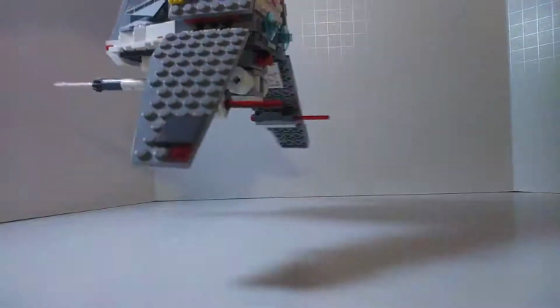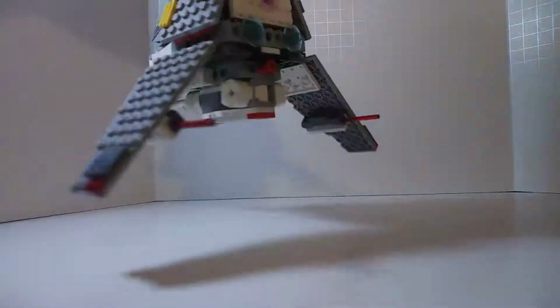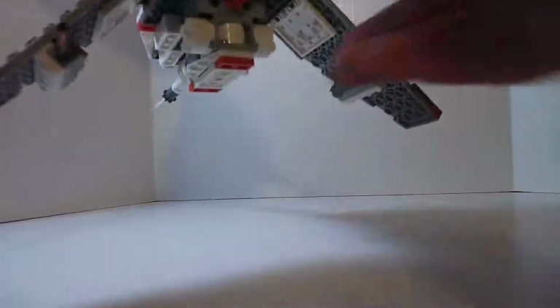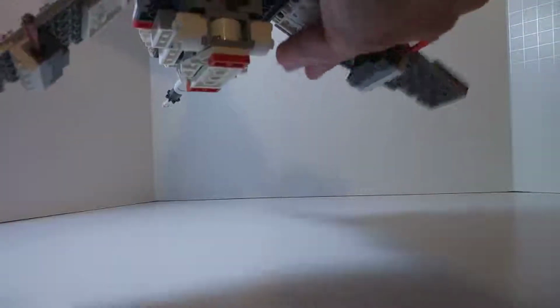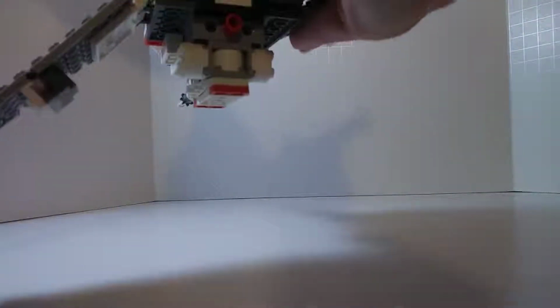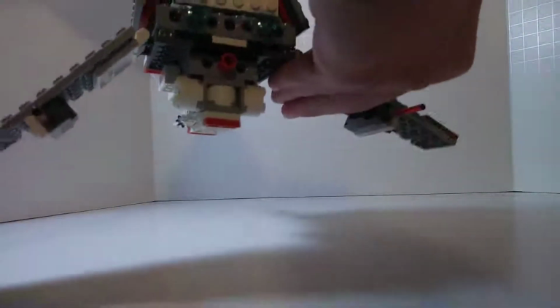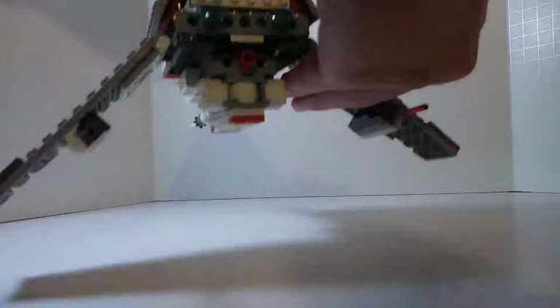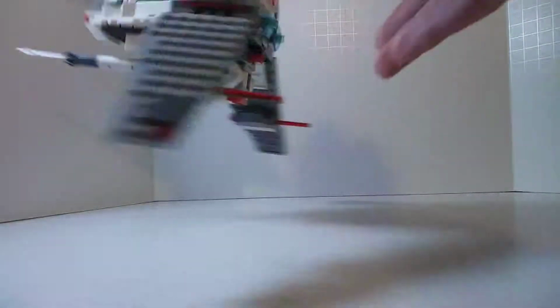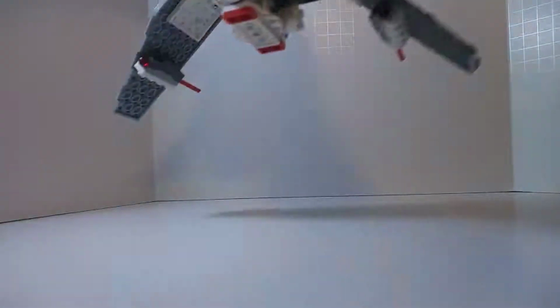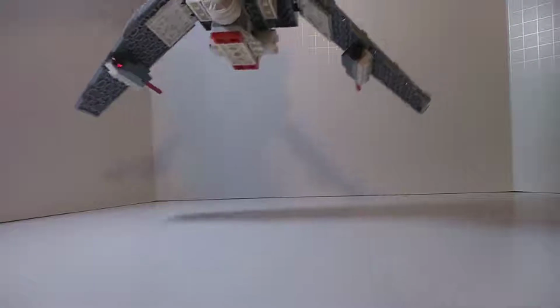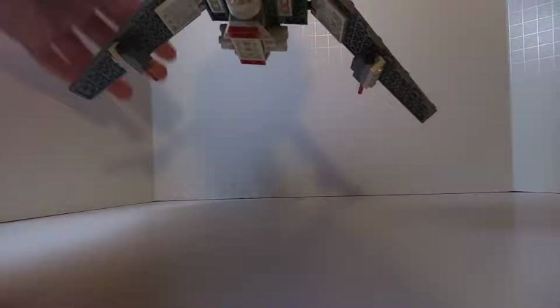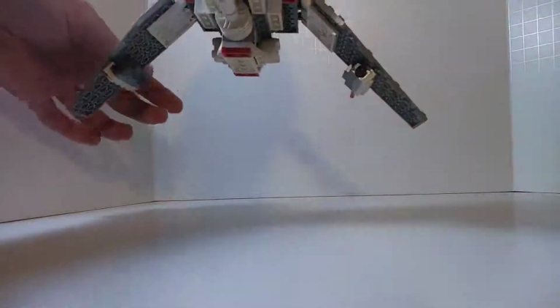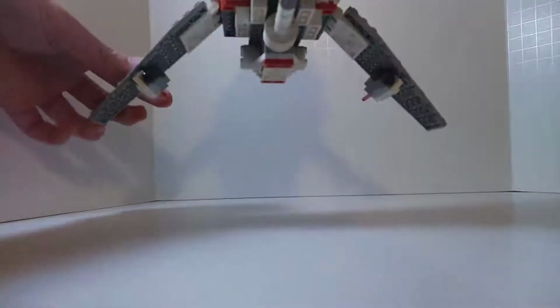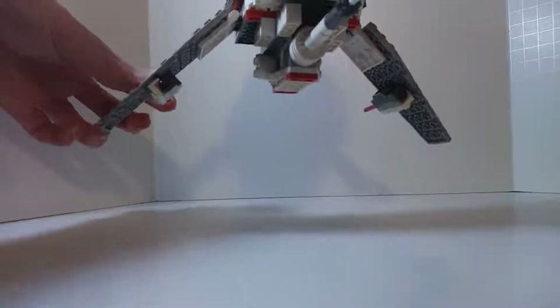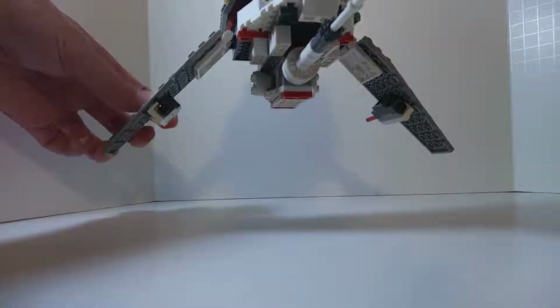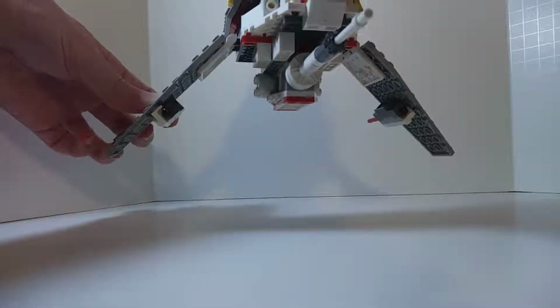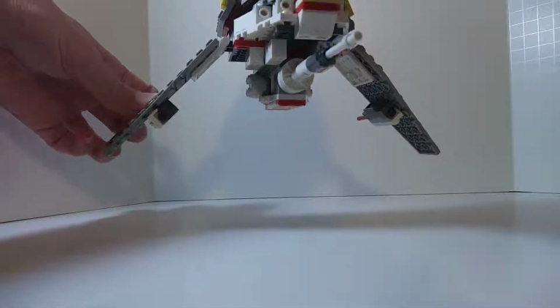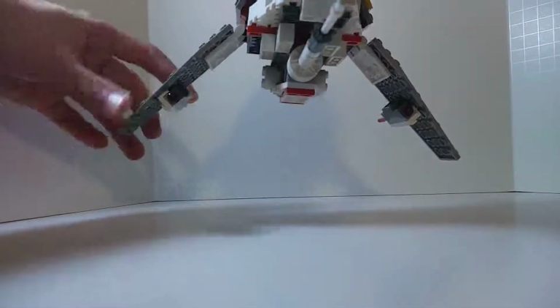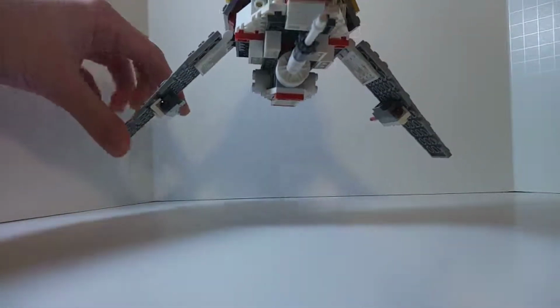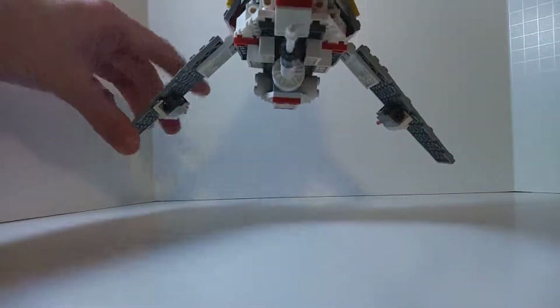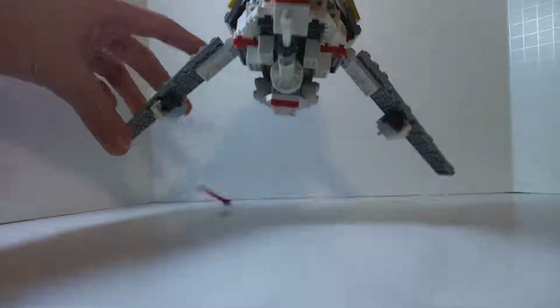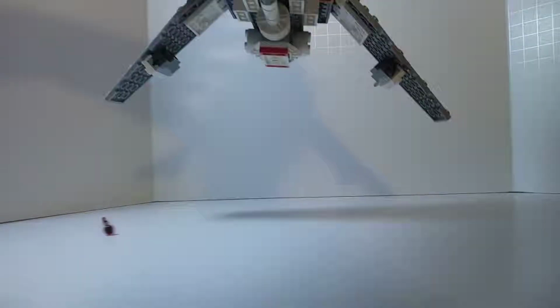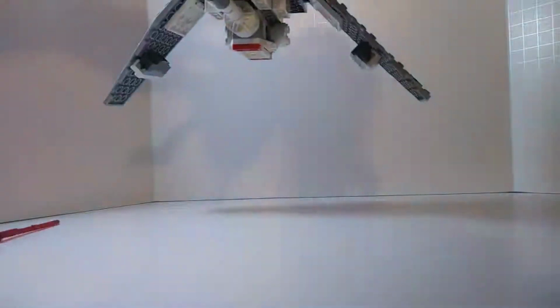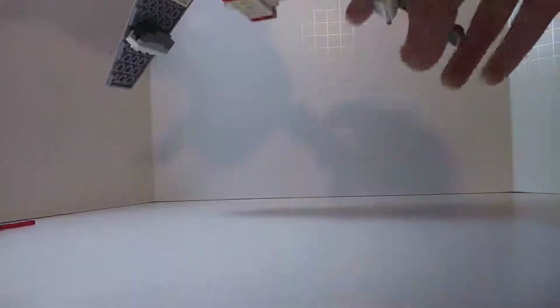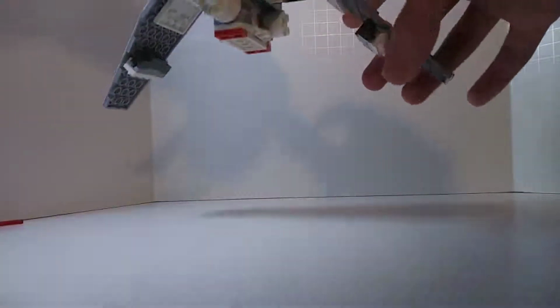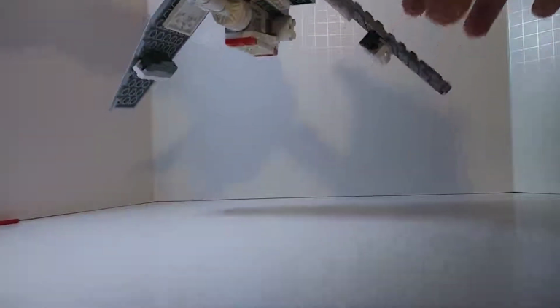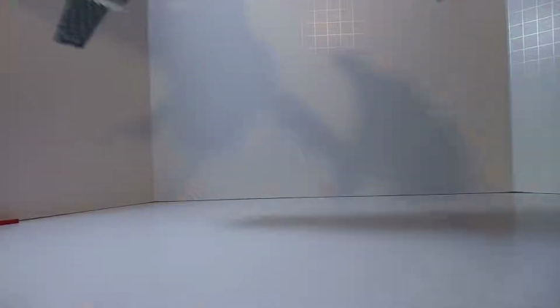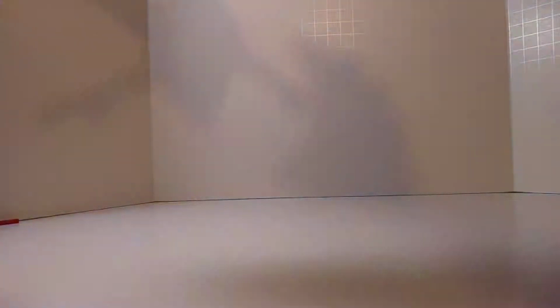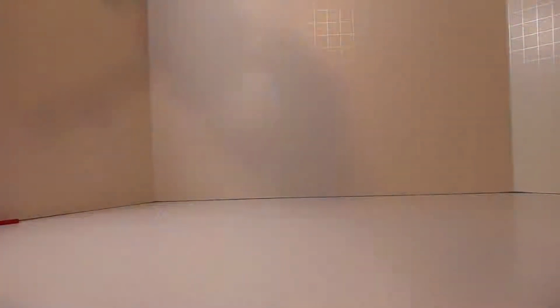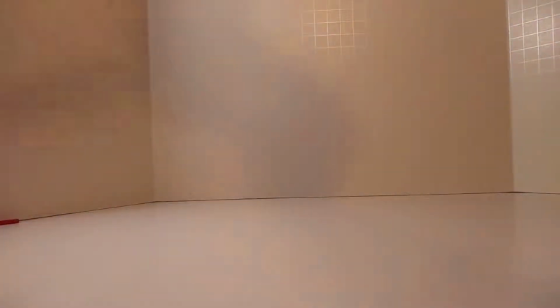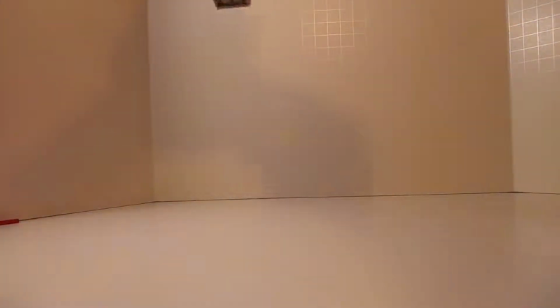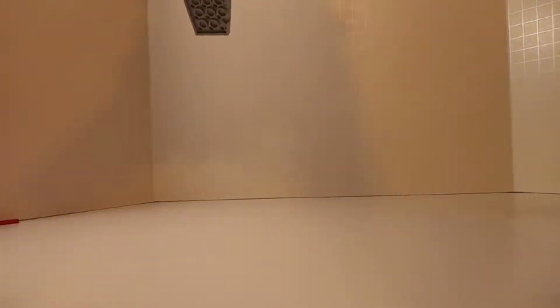Of course you can fold the wings up and down, and this also came with two spring-loaded shooters — I just shot myself! Just kidding, that didn't hurt.